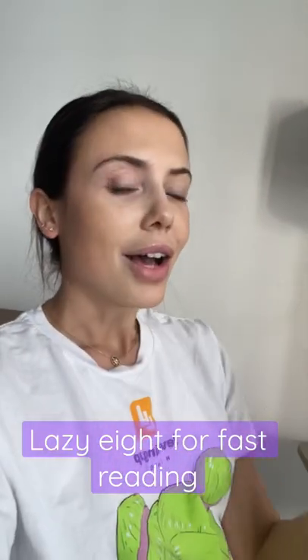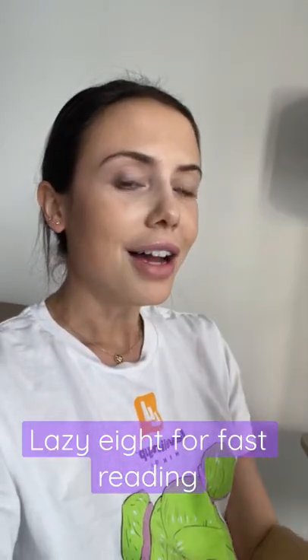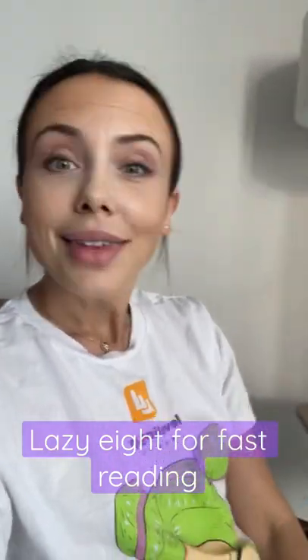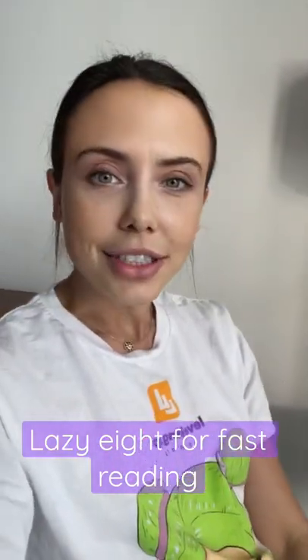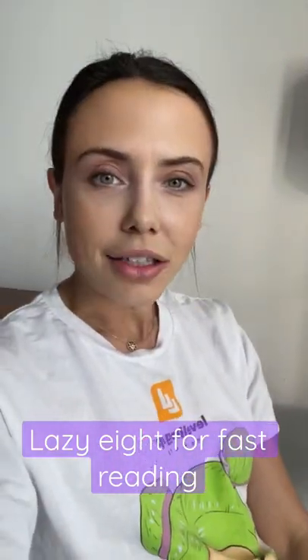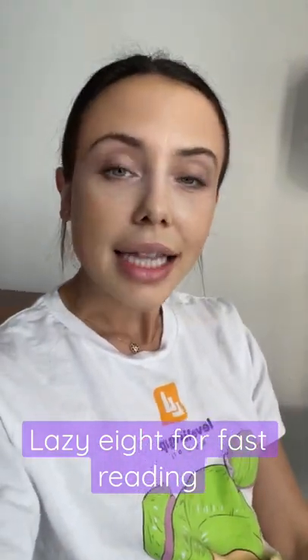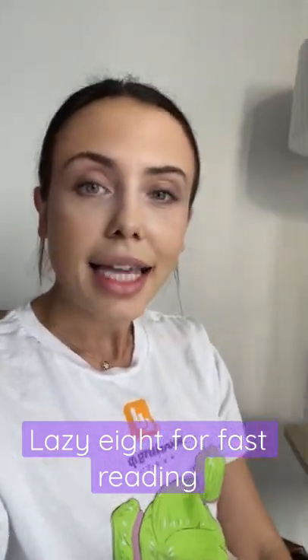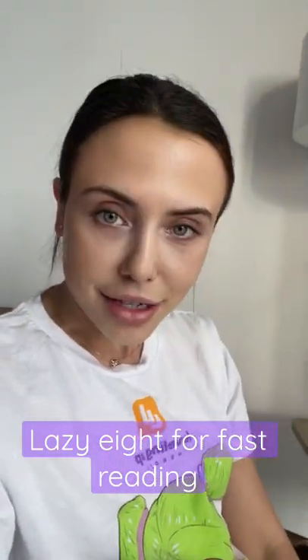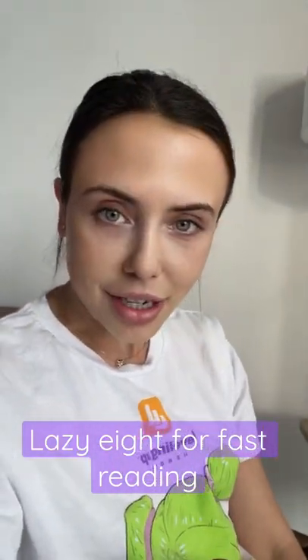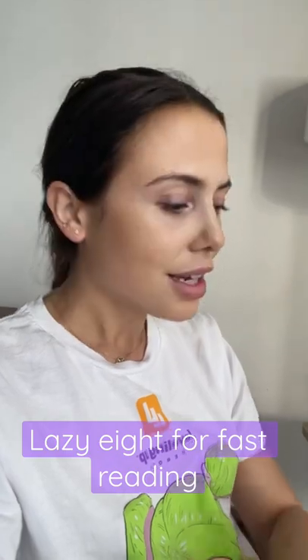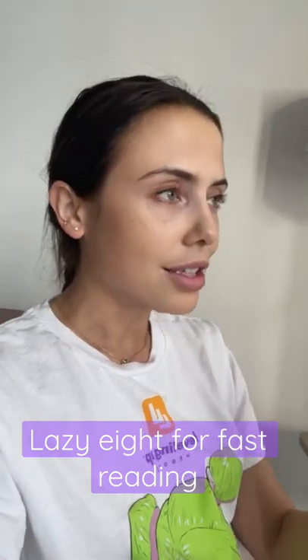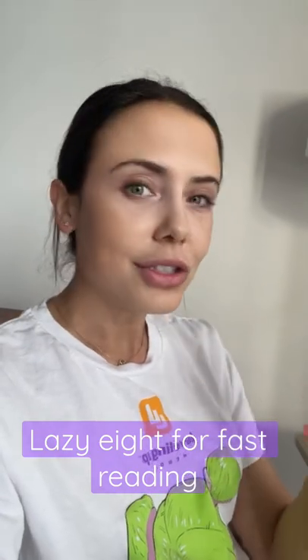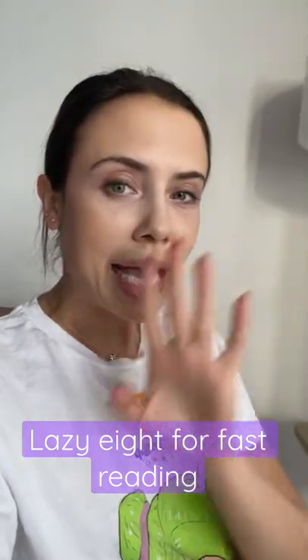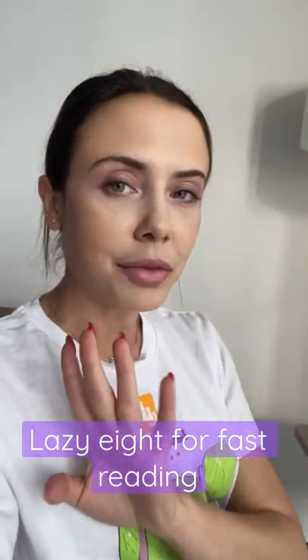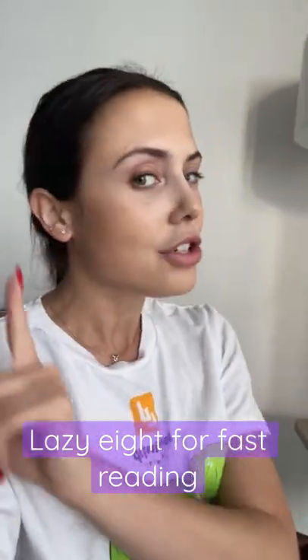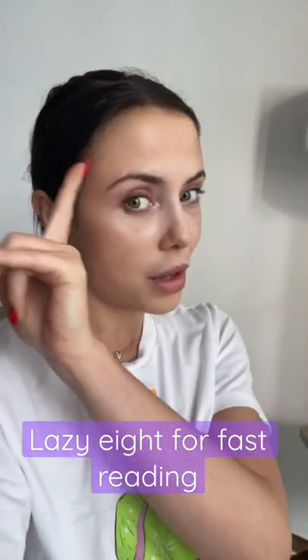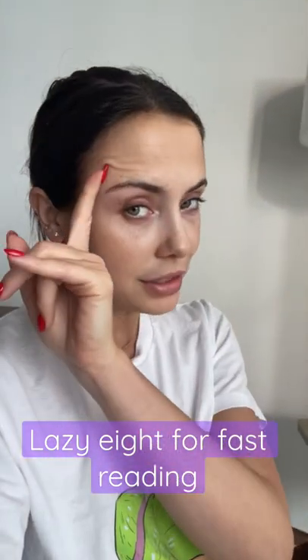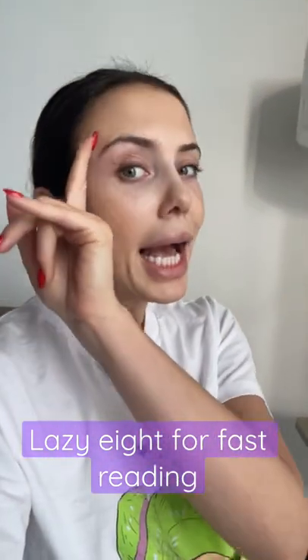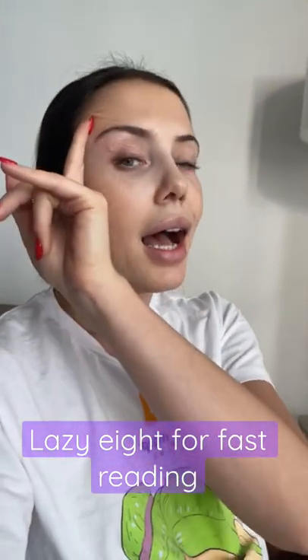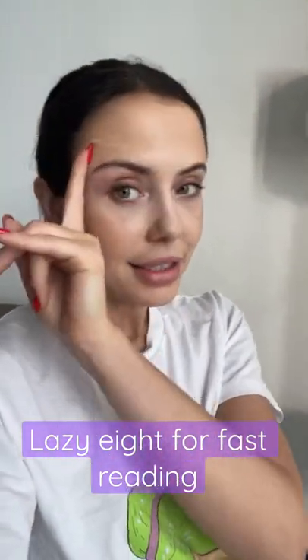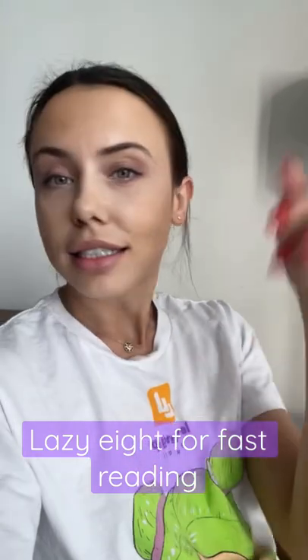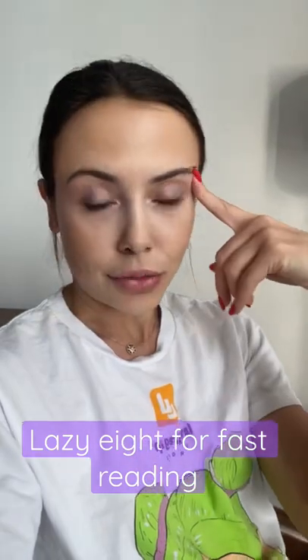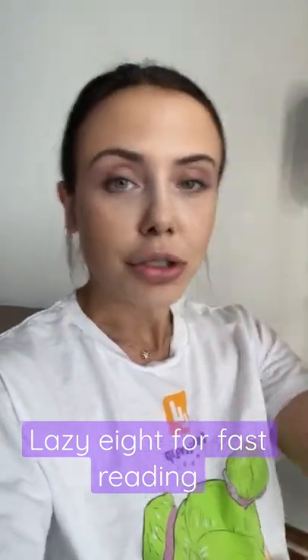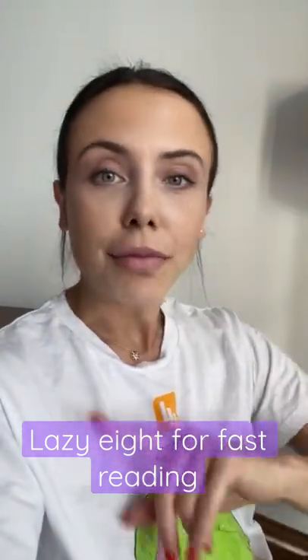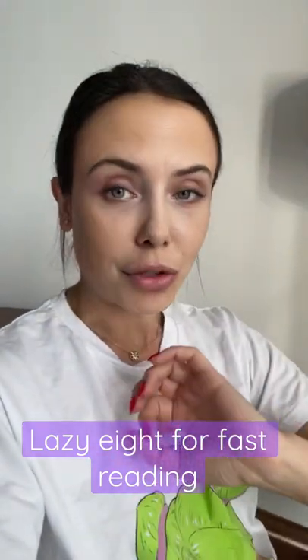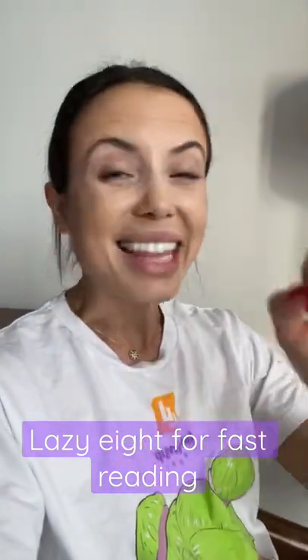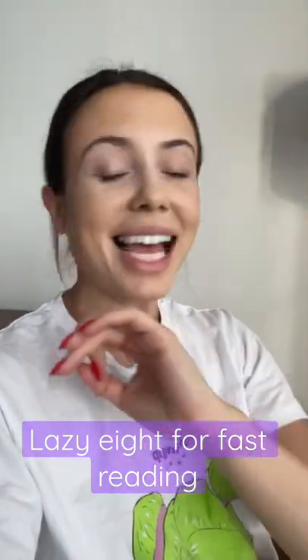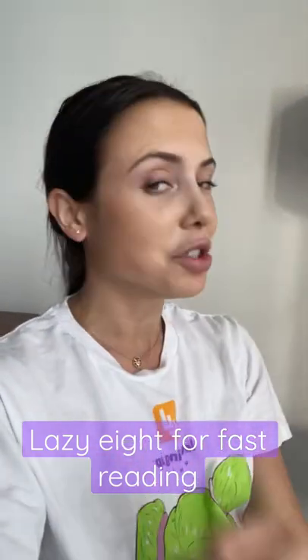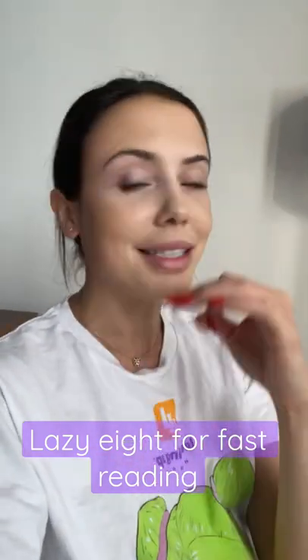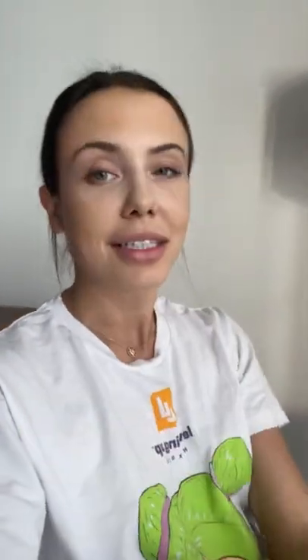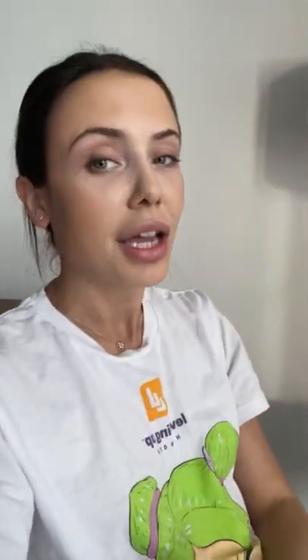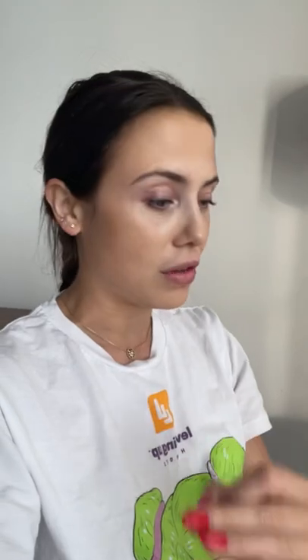Hola! Today I learned the lazy 8 exercise. Its goal is to enhance communication between the left analytical and right creative parts of the brain, which enhances your reading speed and comprehension a lot.